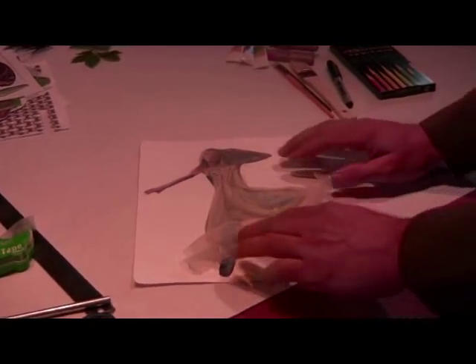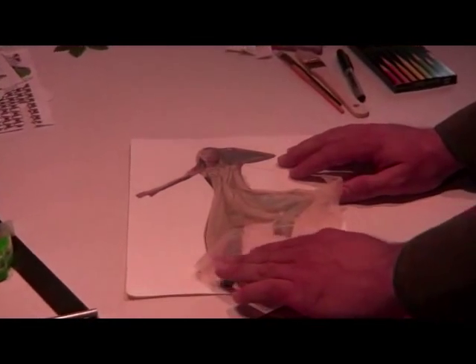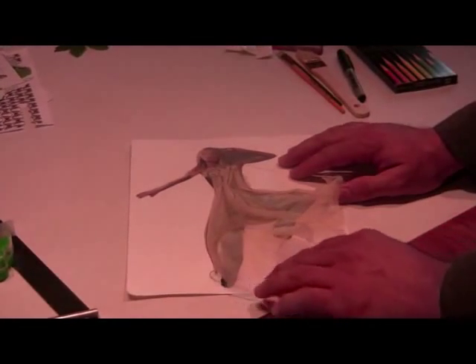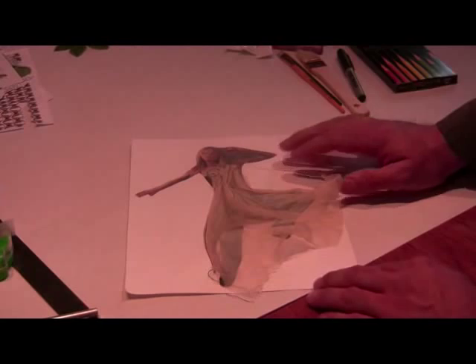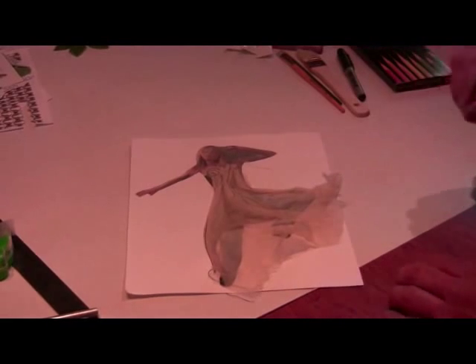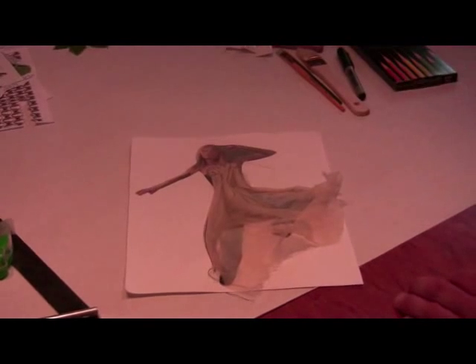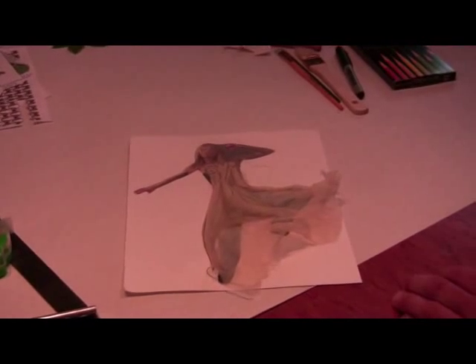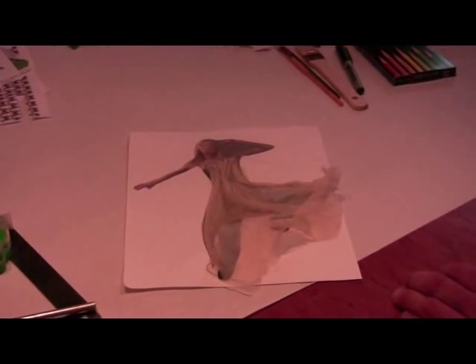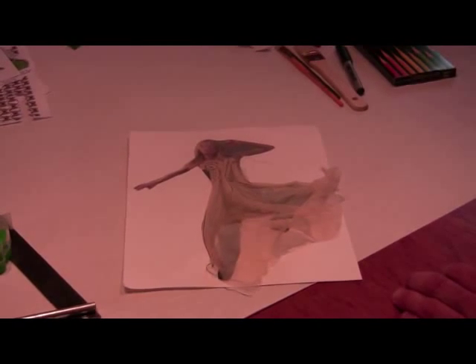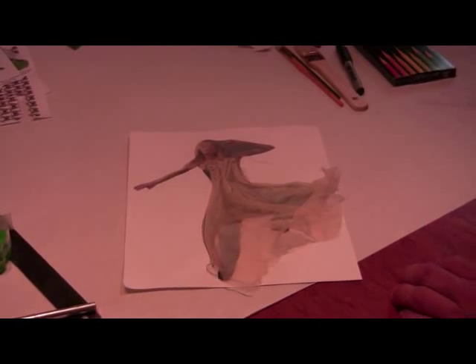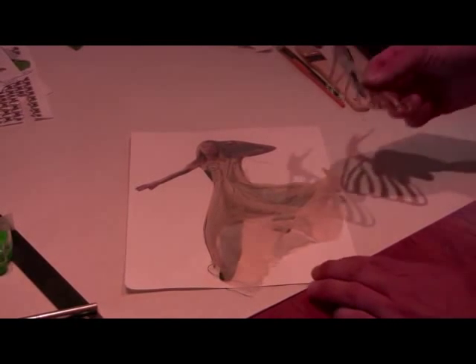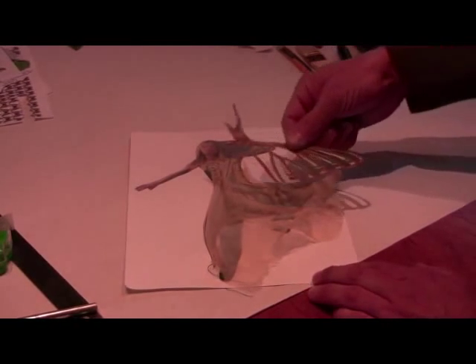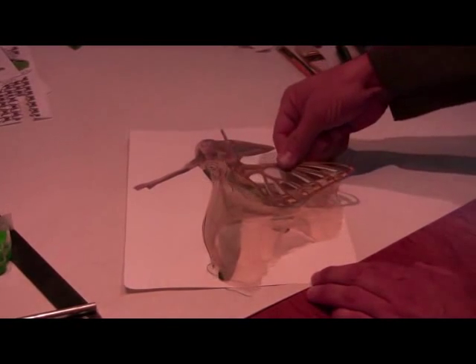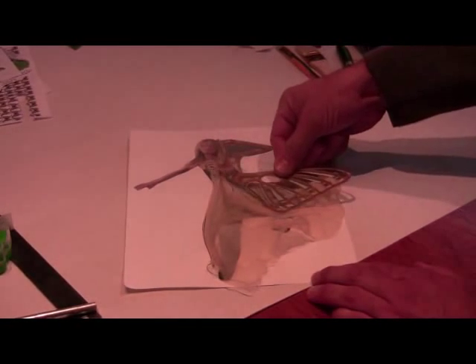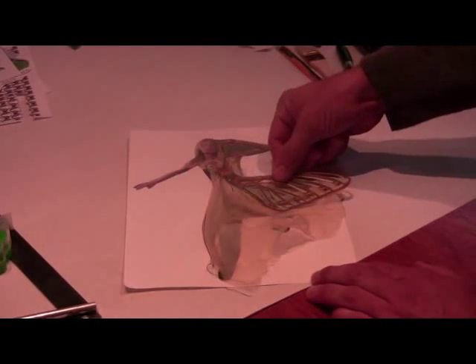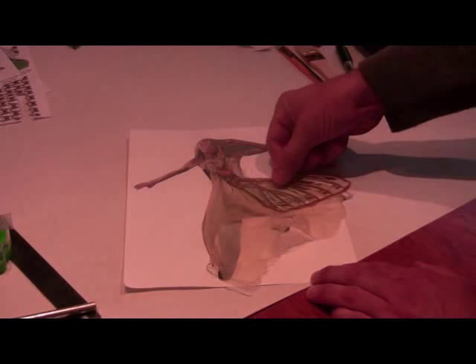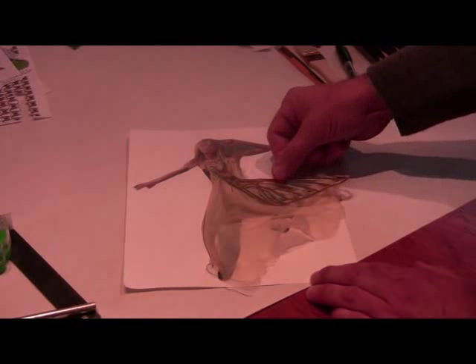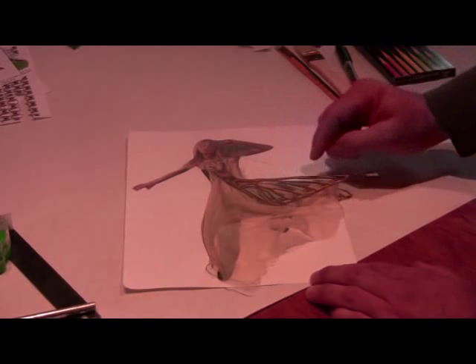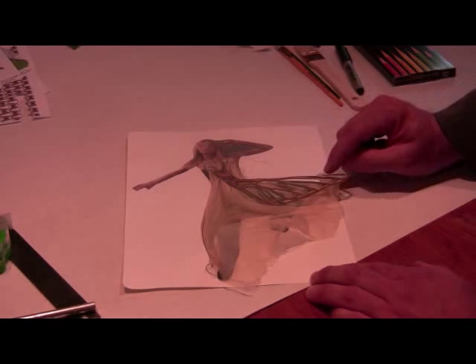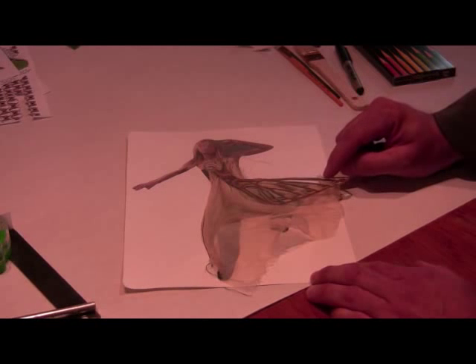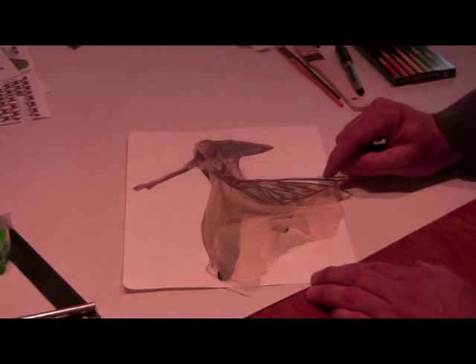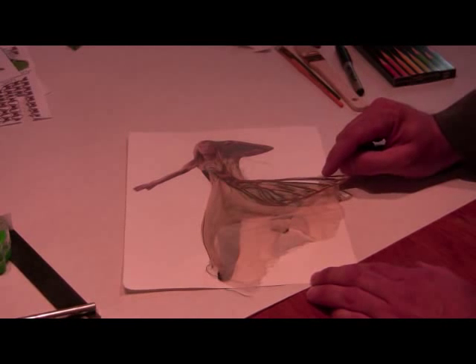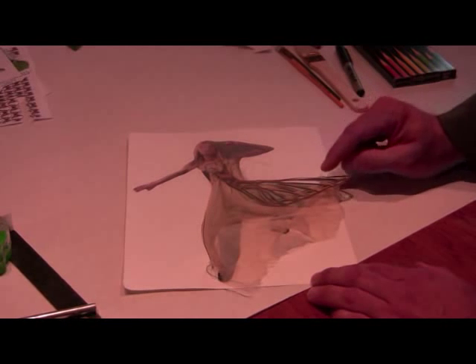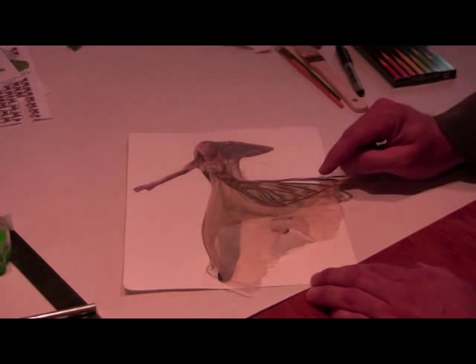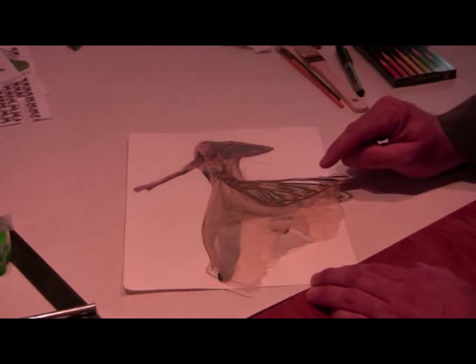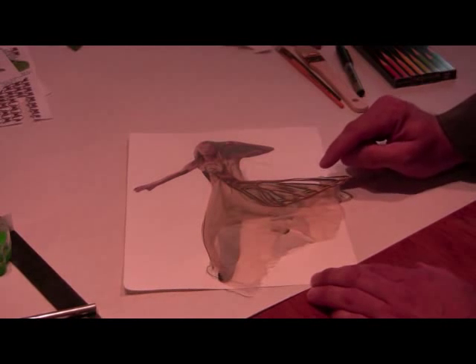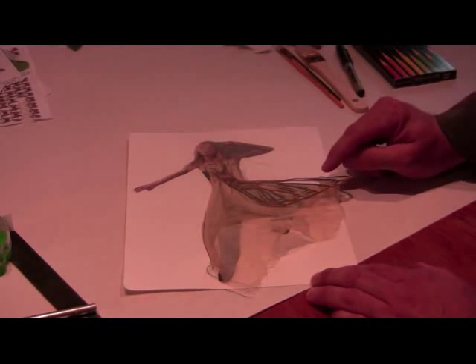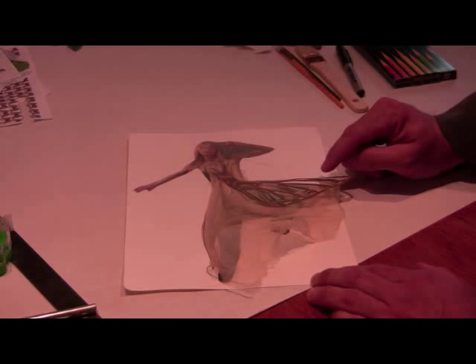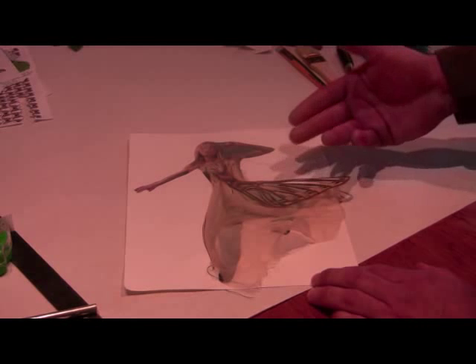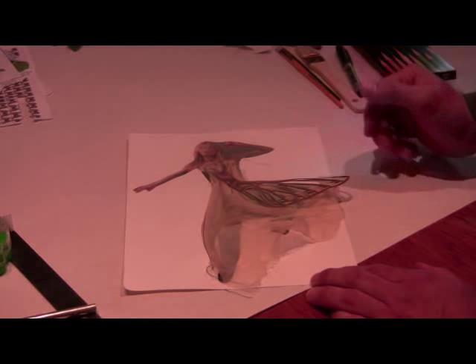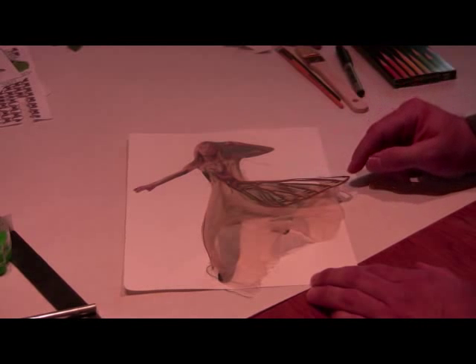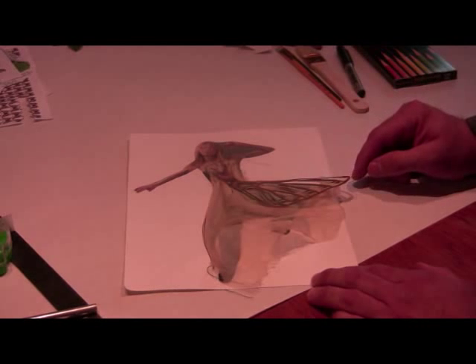From here I can continue to collage by adding more images — for instance this piece of a wing. I use my scalpel to cut away parts of the image to accentuate the veins of the wing.